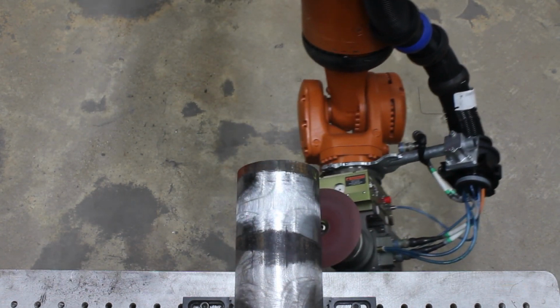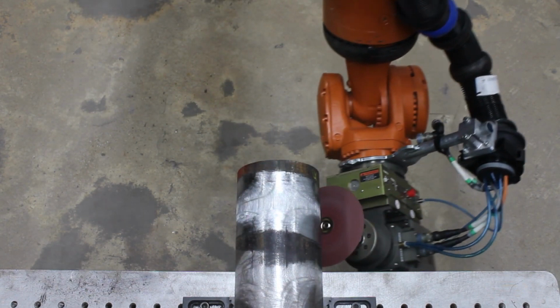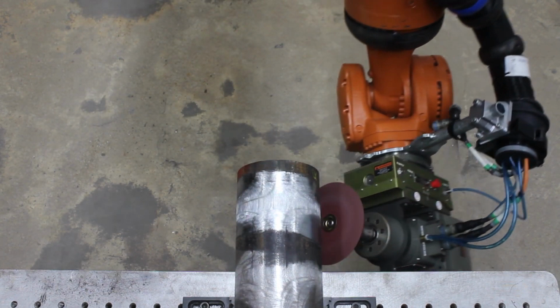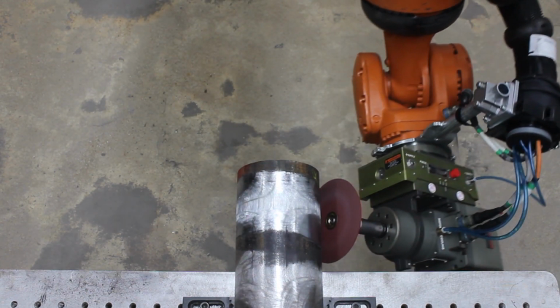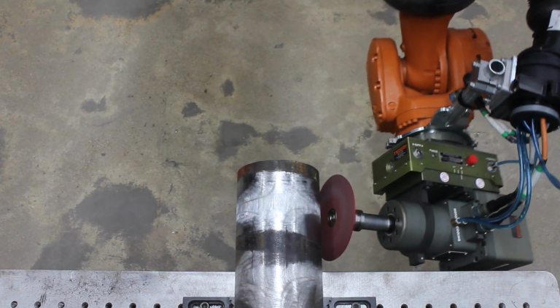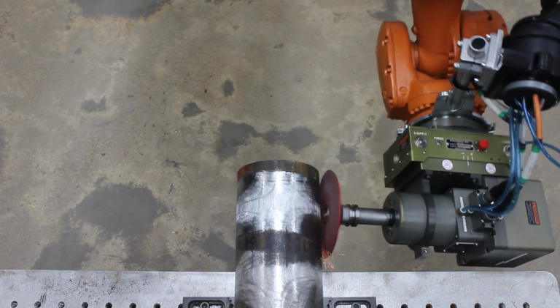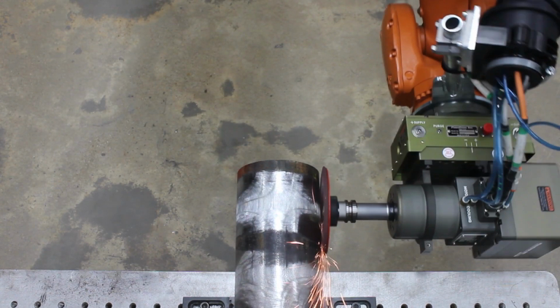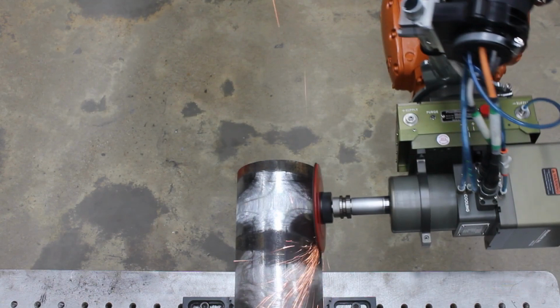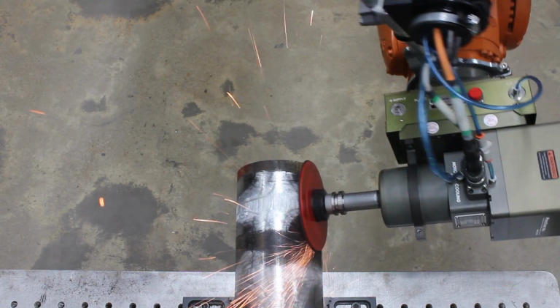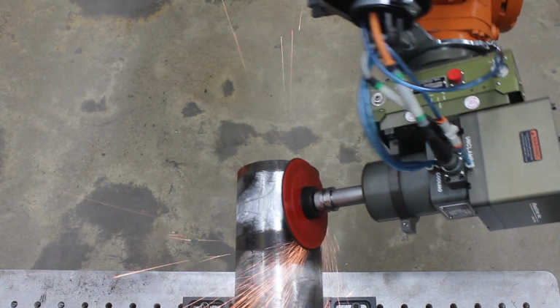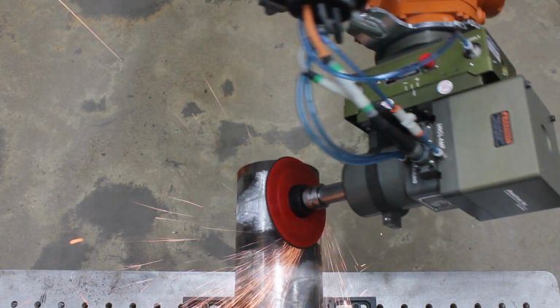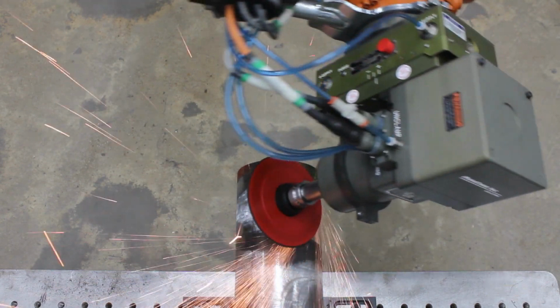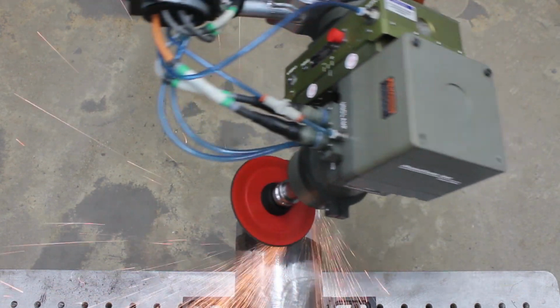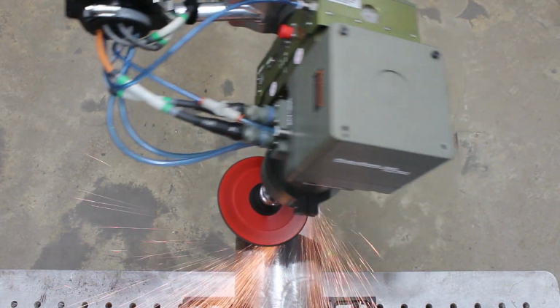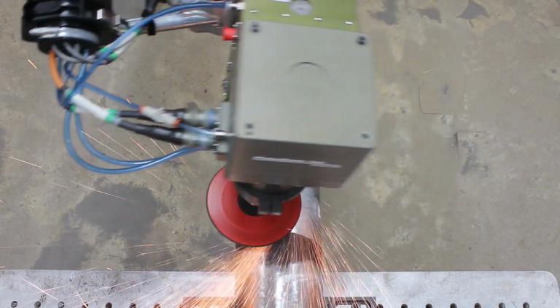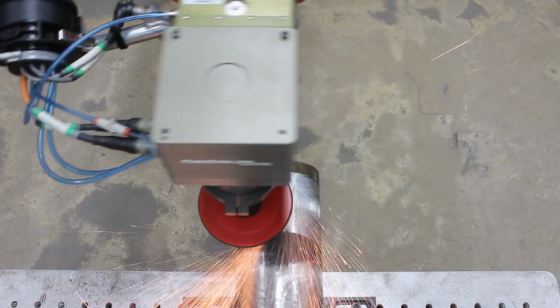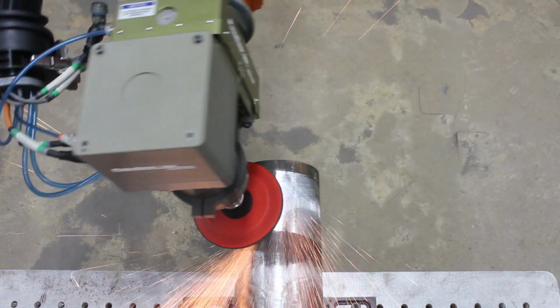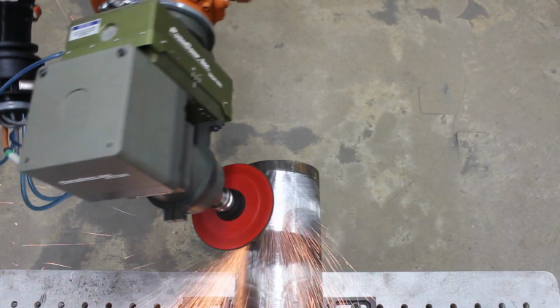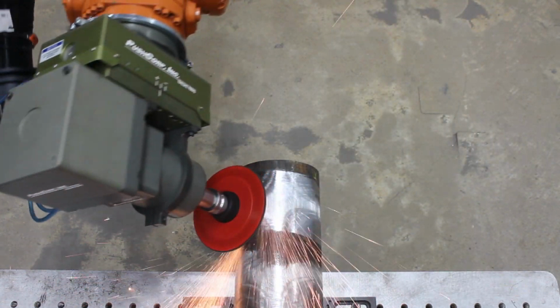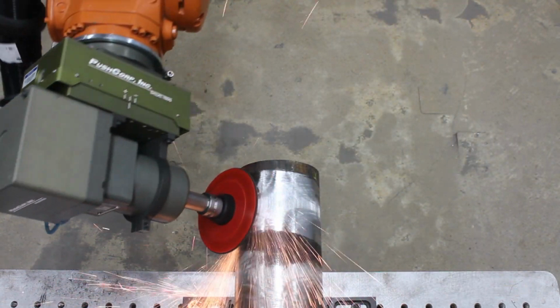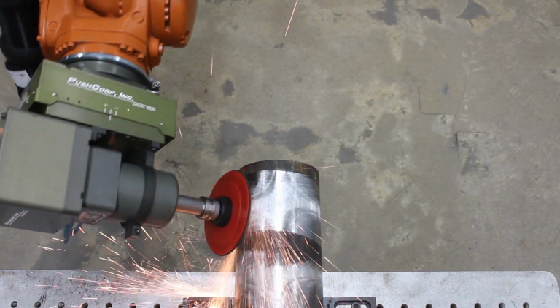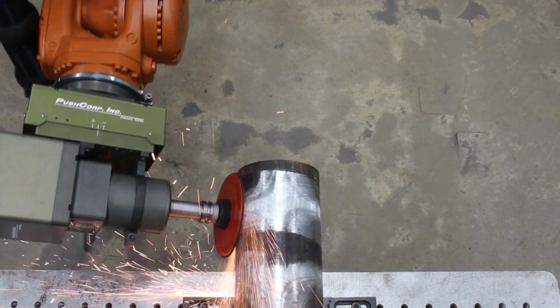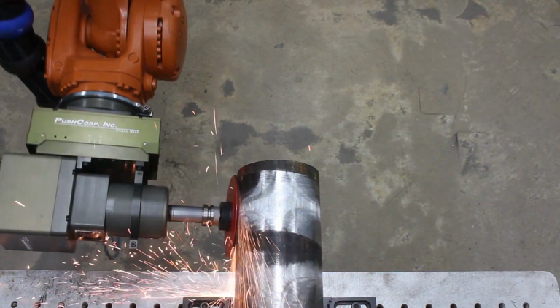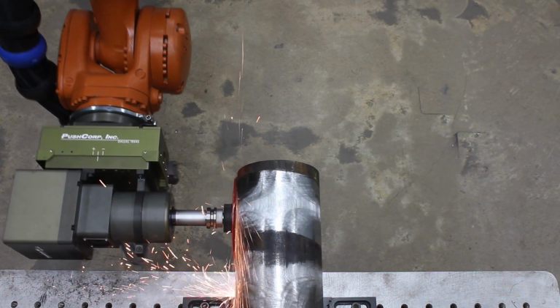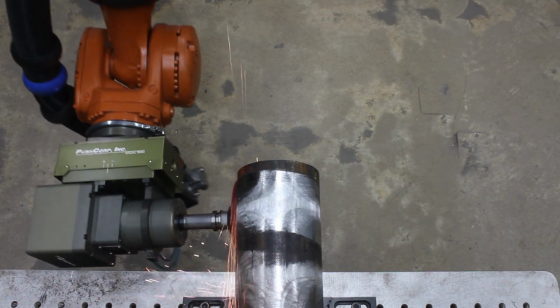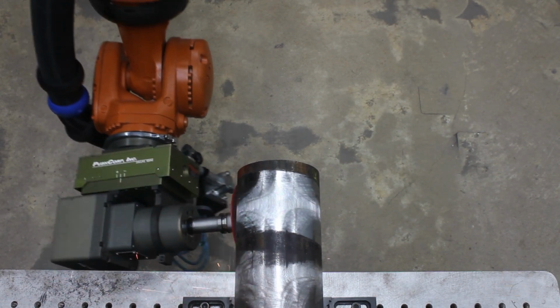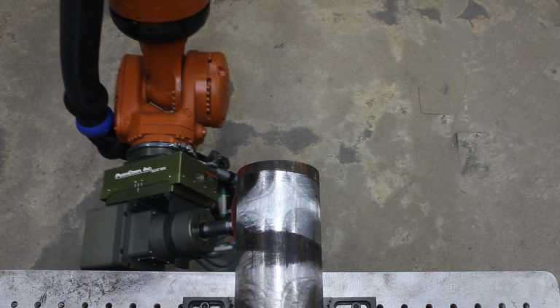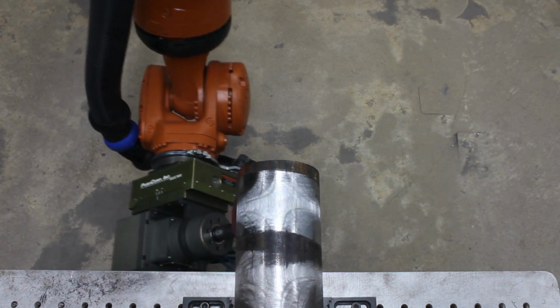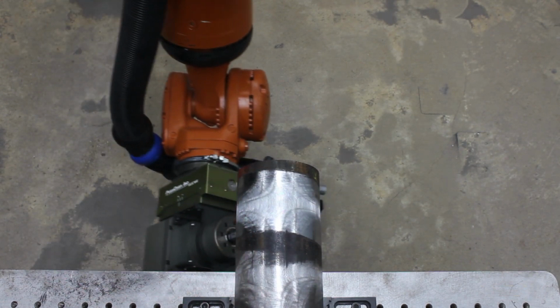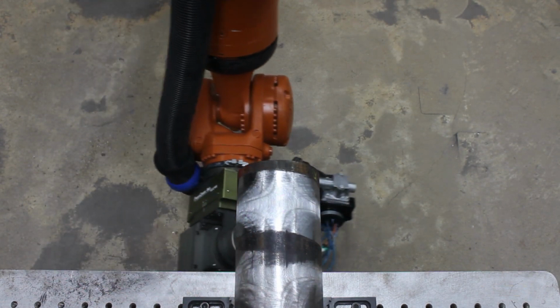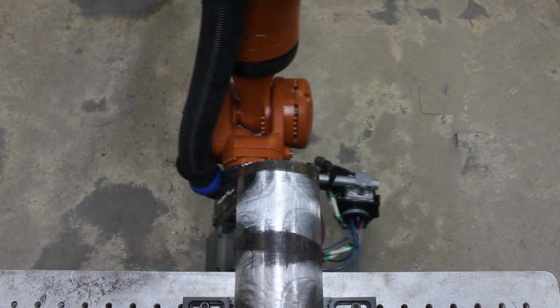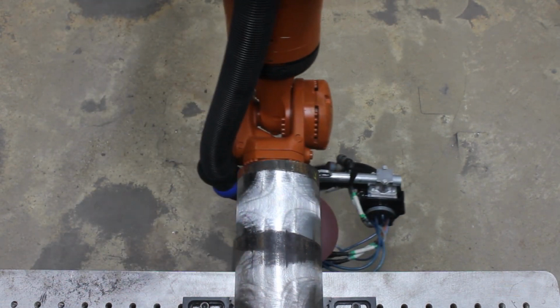The passive tool is set to a single pressure using an external regulator. As it rotates around the part, it cannot compensate for gravity. Therefore, when it gets to a certain angle, it loses contact since there is not enough air pressure to lift the tool.